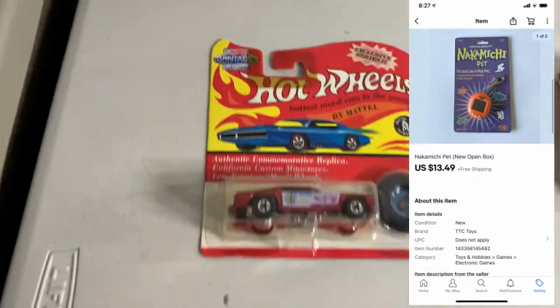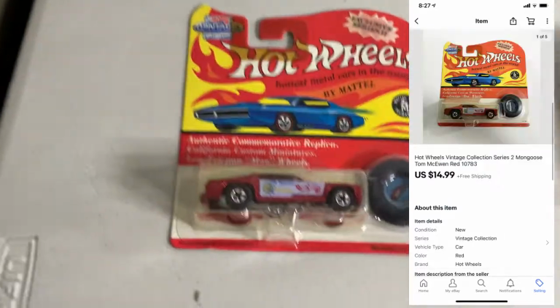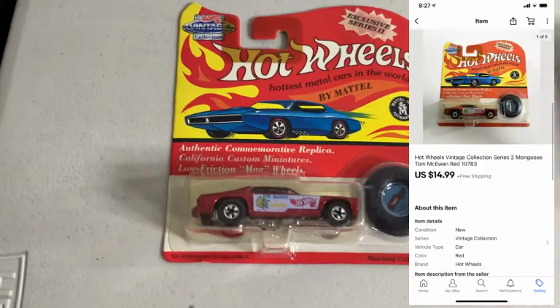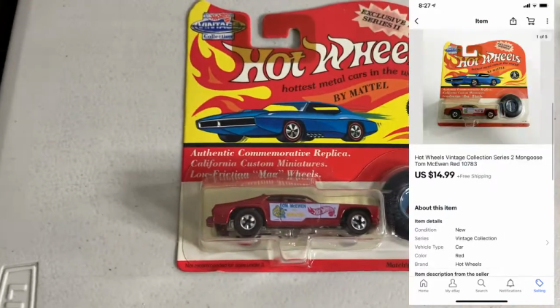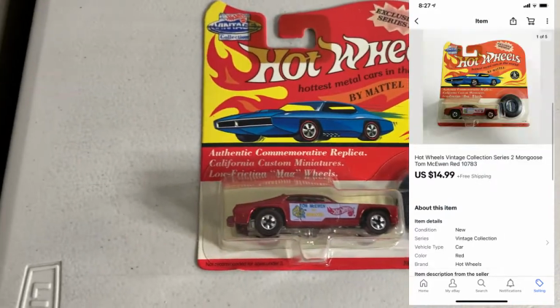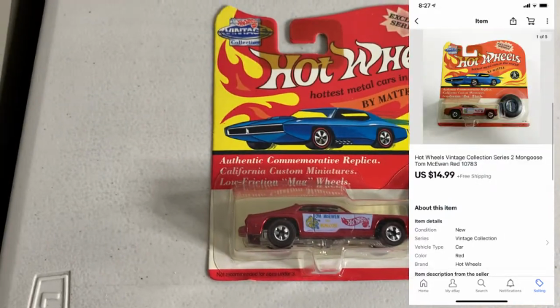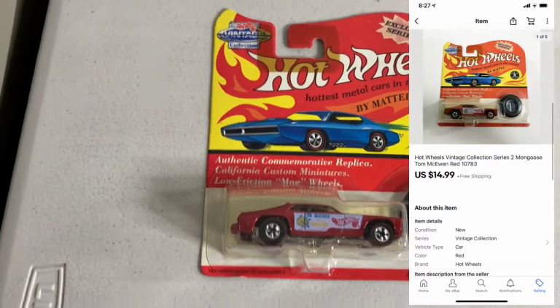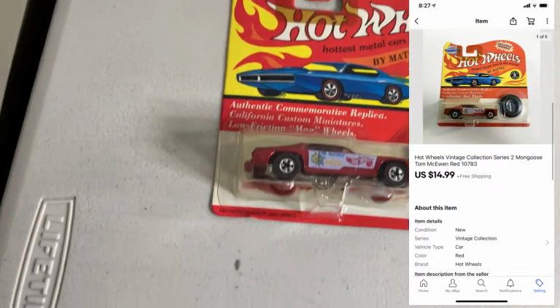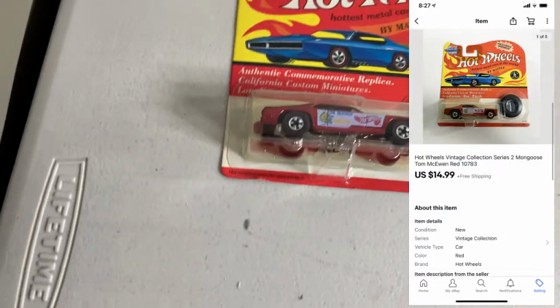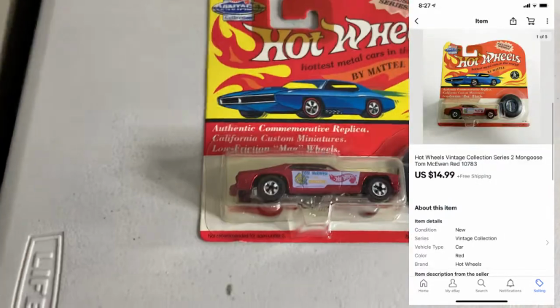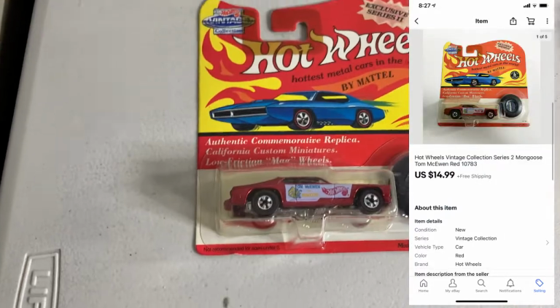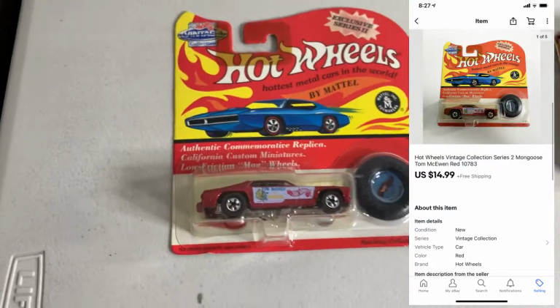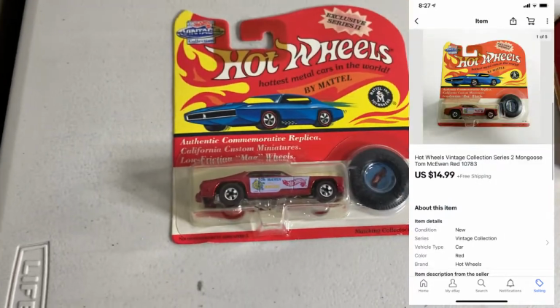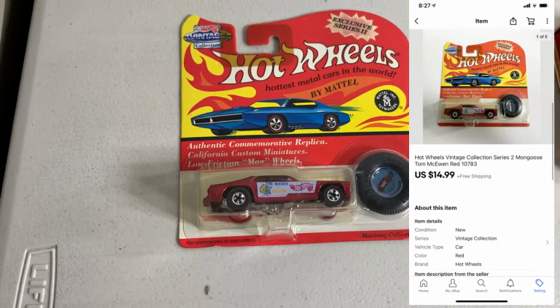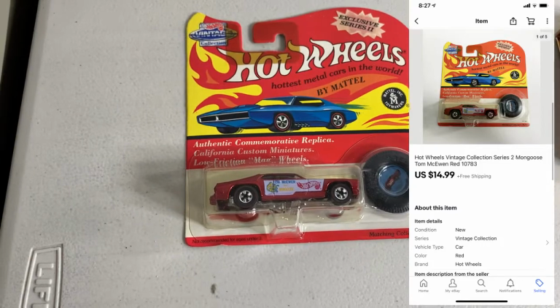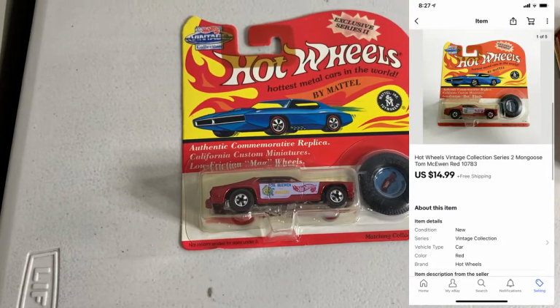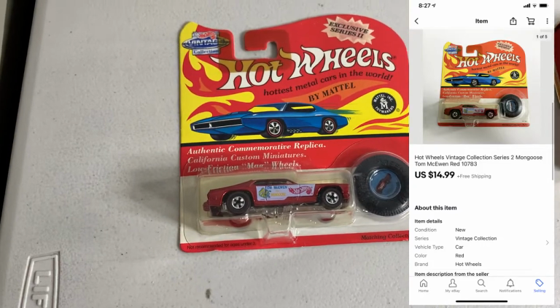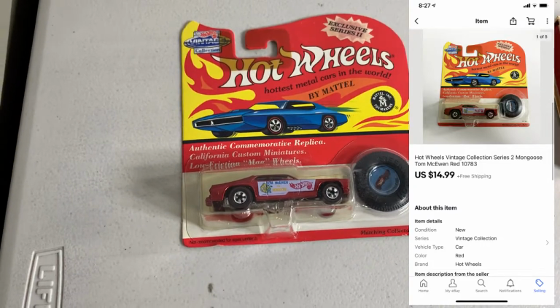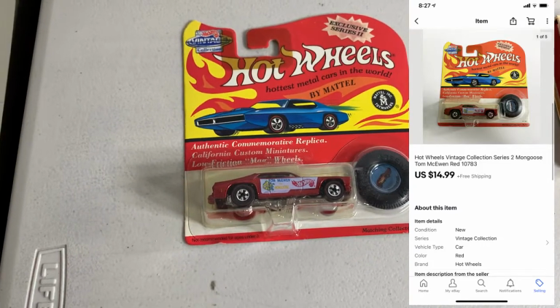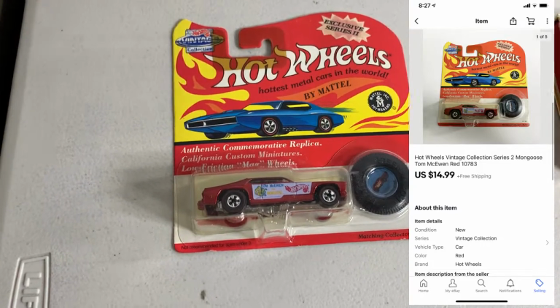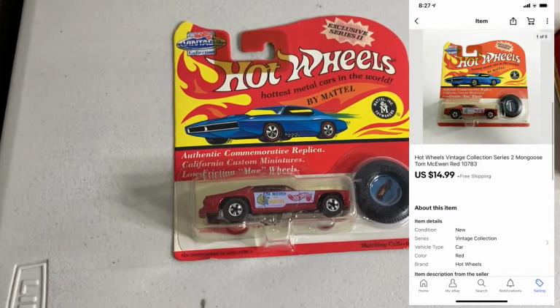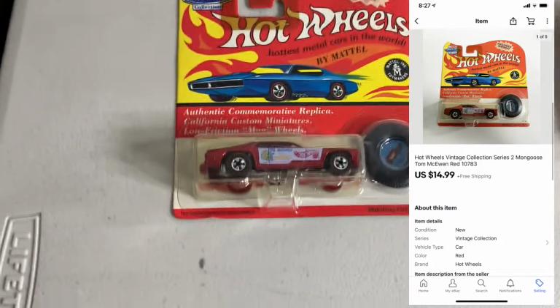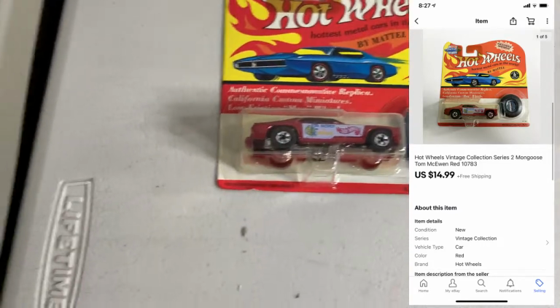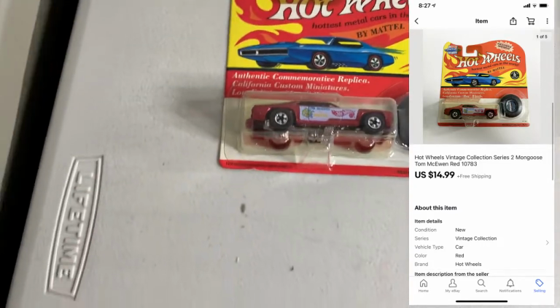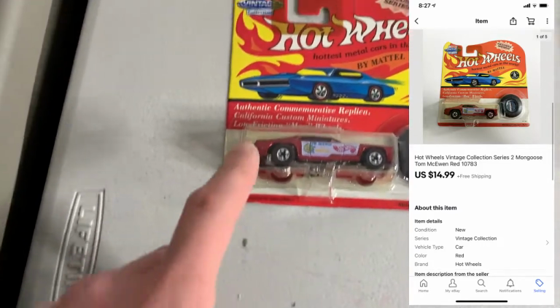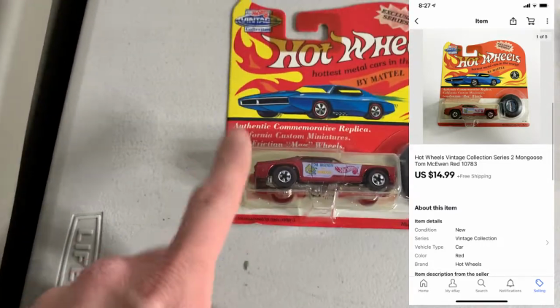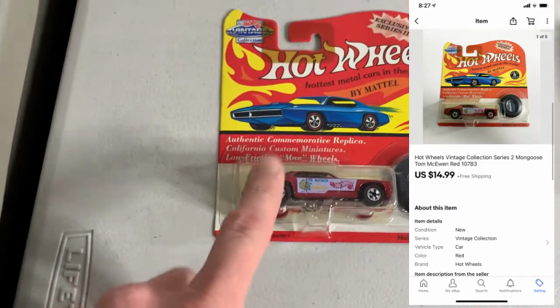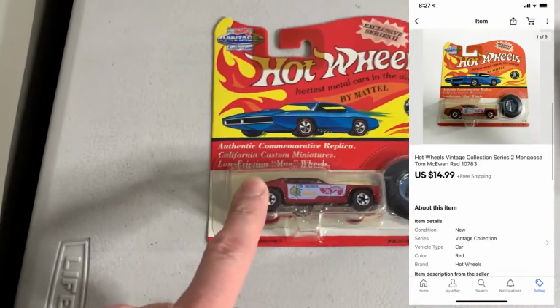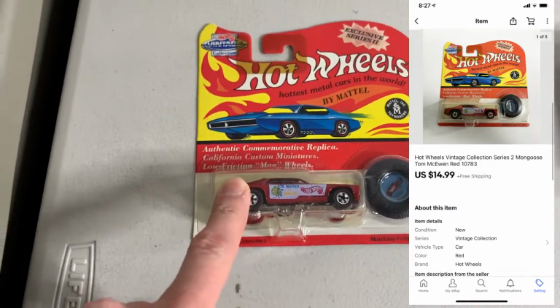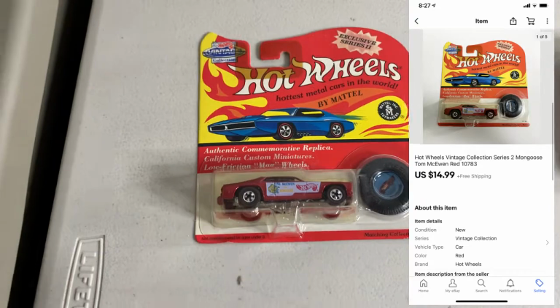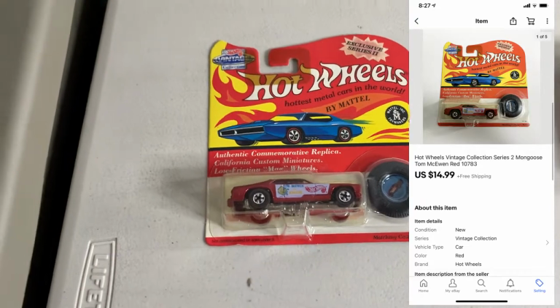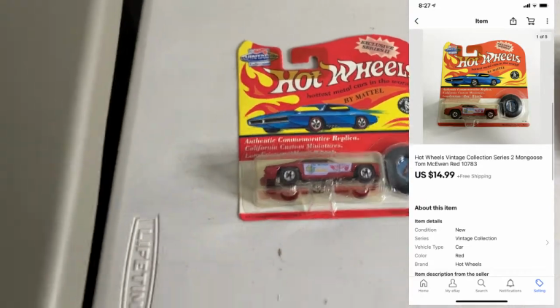Next up, sold a Hot Wheels, one of these vintage collections. This one ended up selling for $14.99. I paid $1.19 for it and I'm pretty sure I have a bunch more of these I can list, so not too bad.